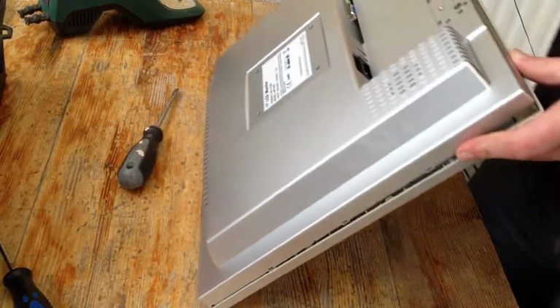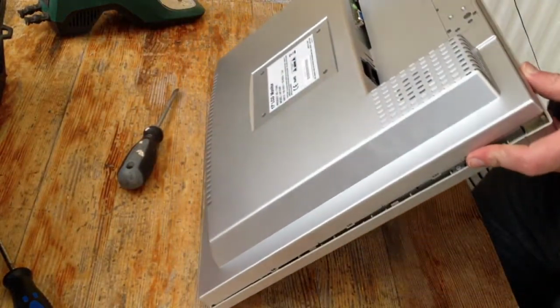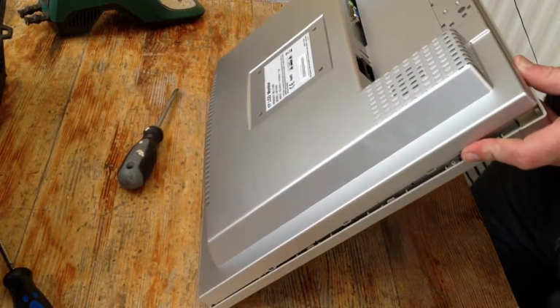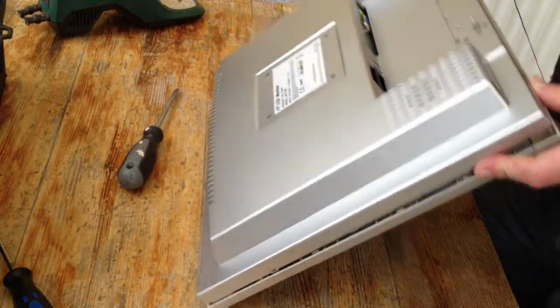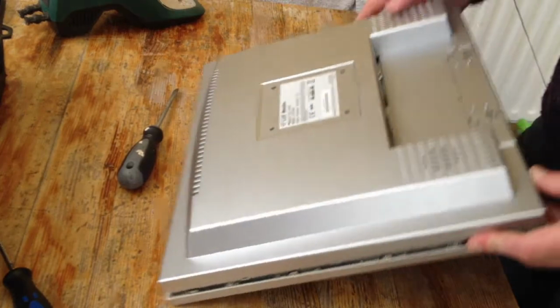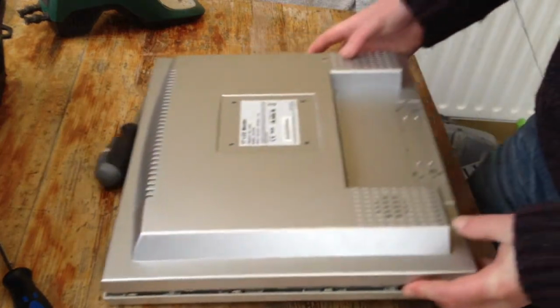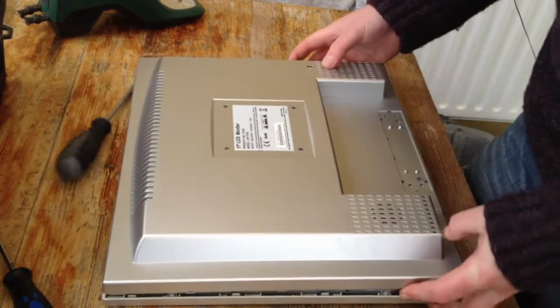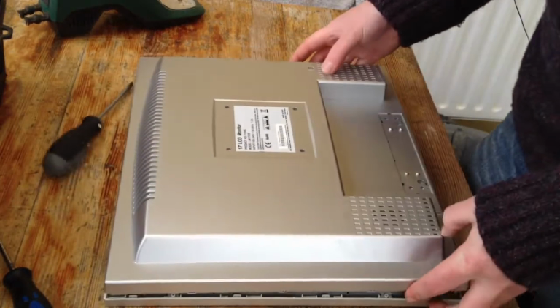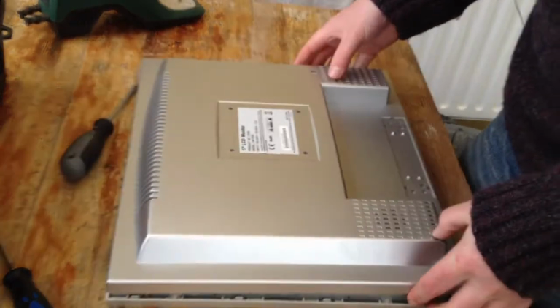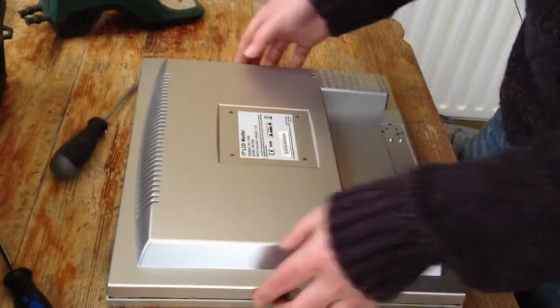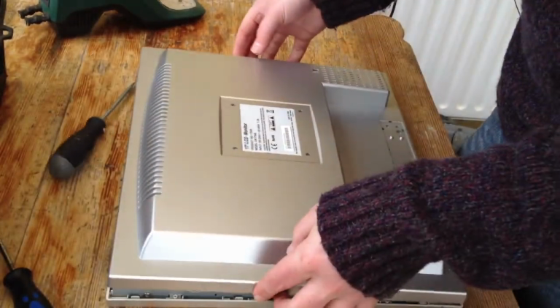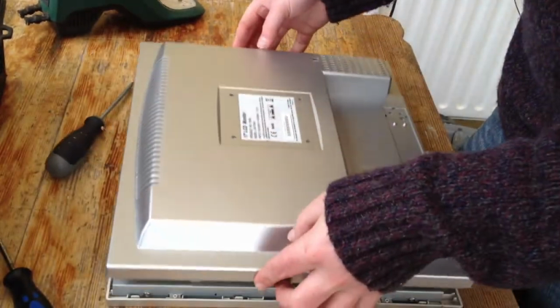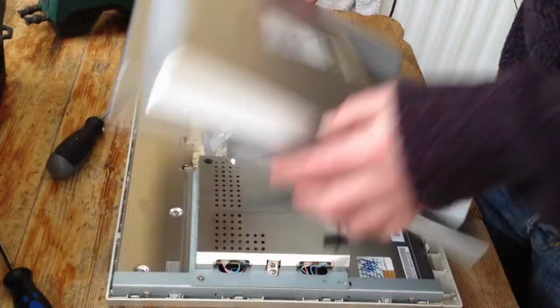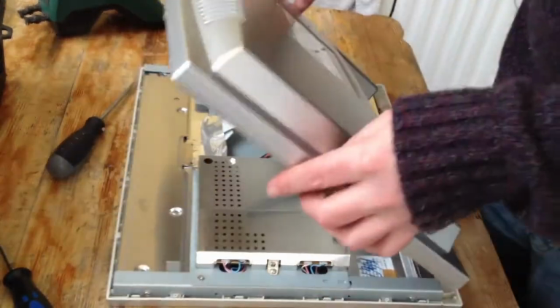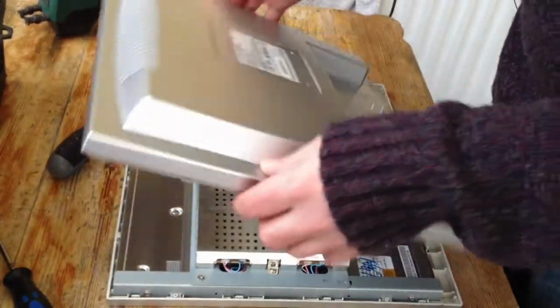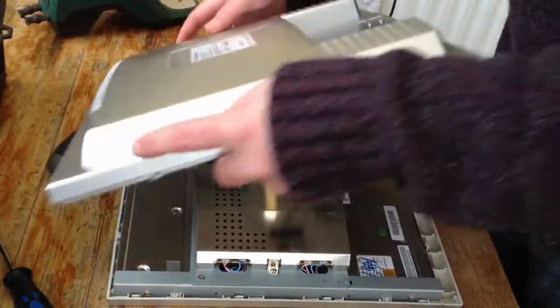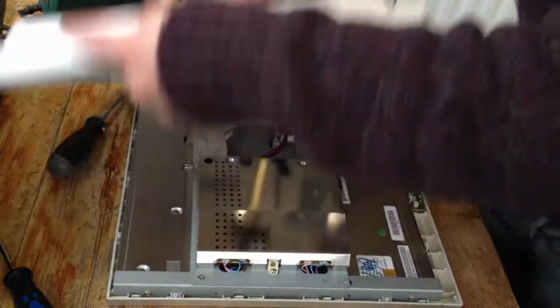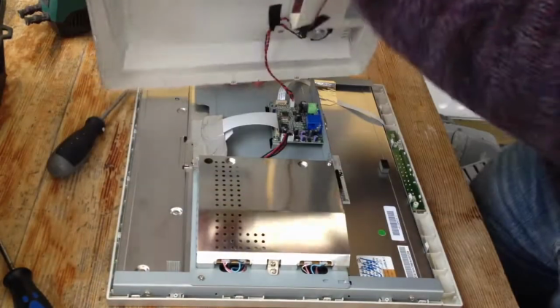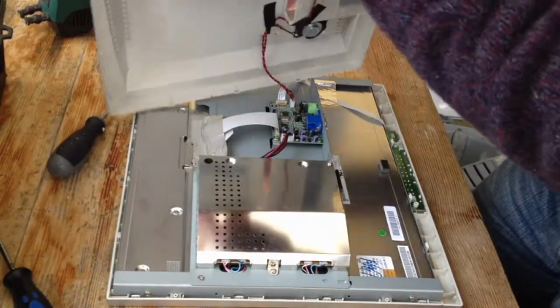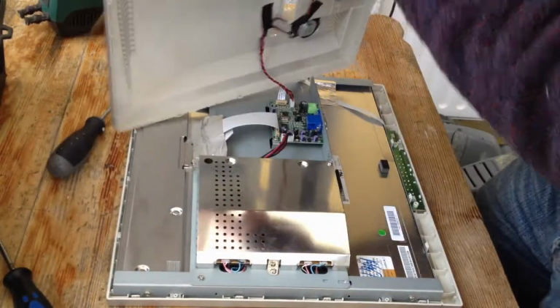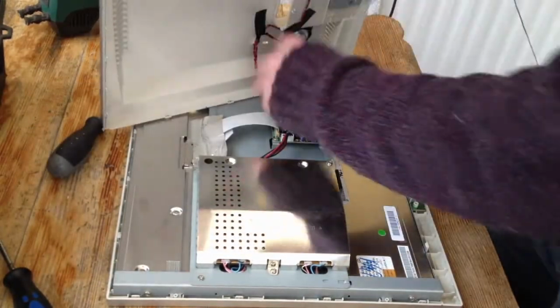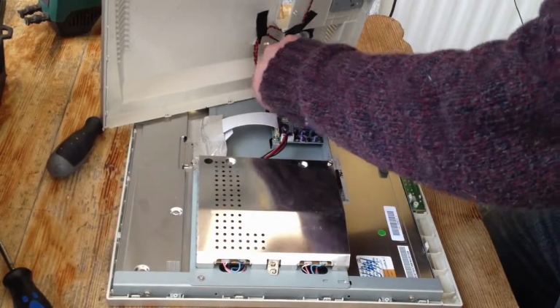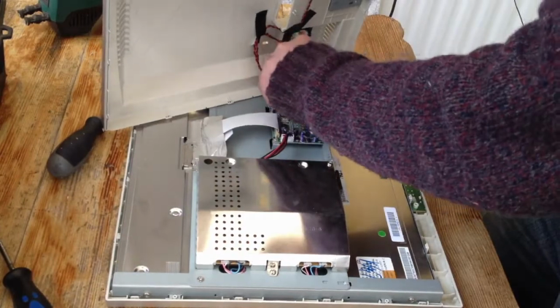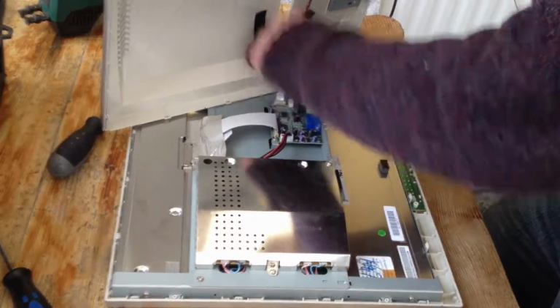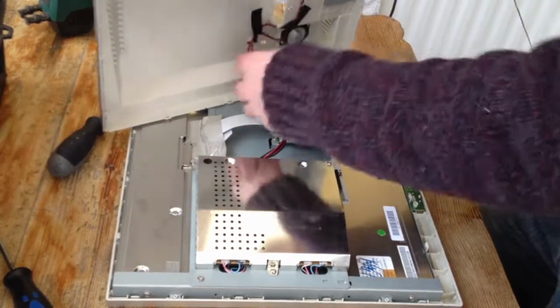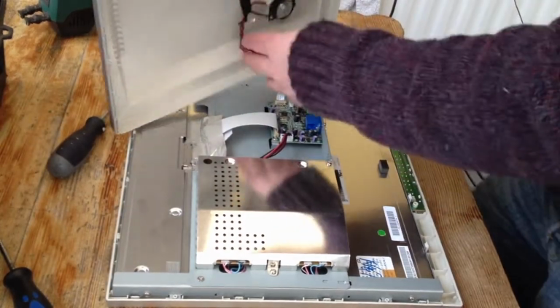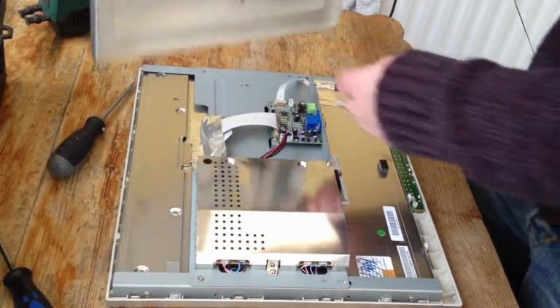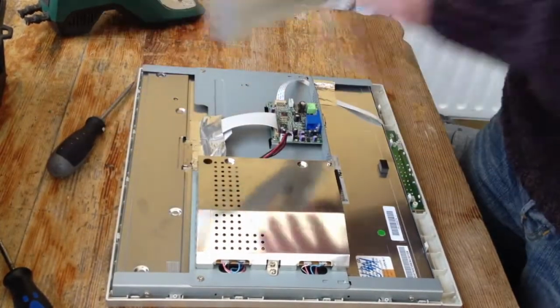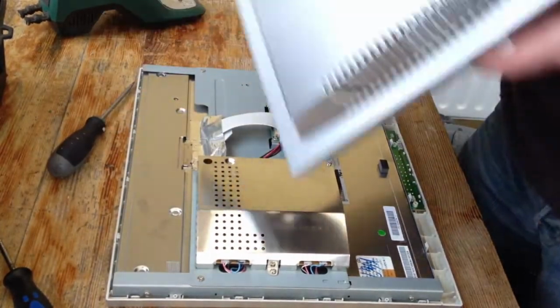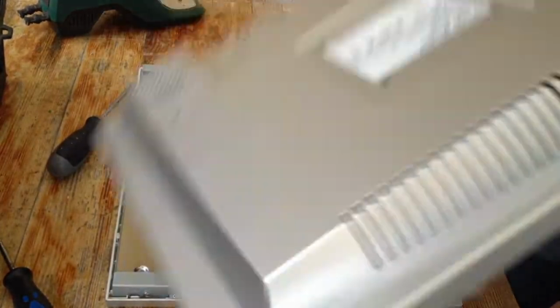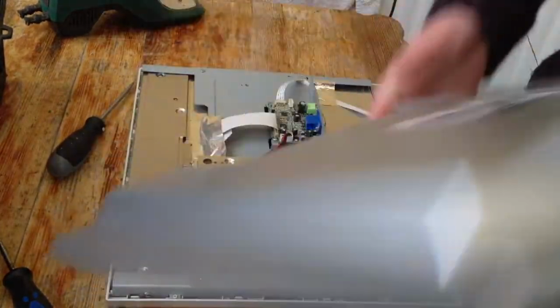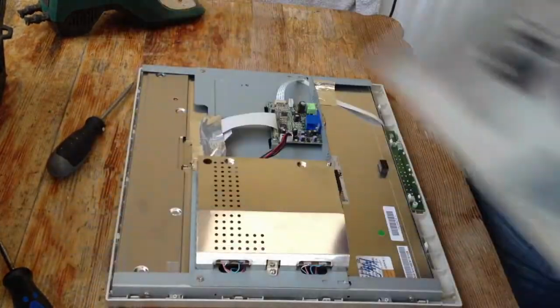Once you clip it off you can flip it over. Just be careful because the speakers are sometimes connected to it, so disconnect that from the main board.